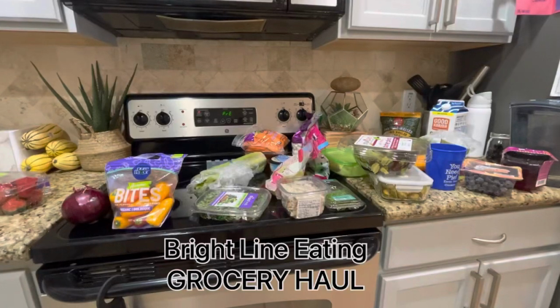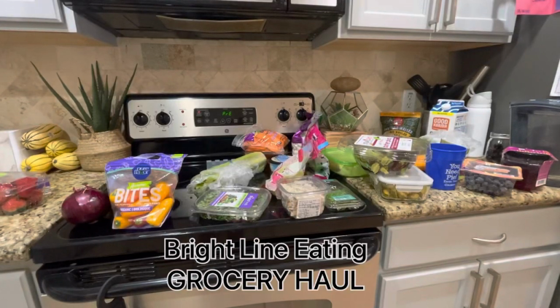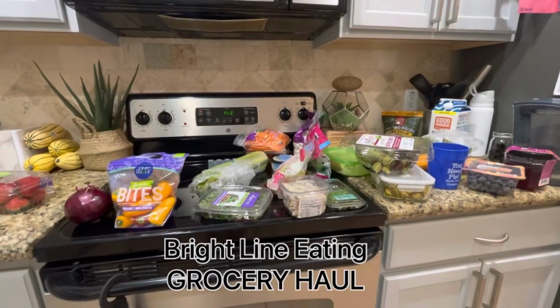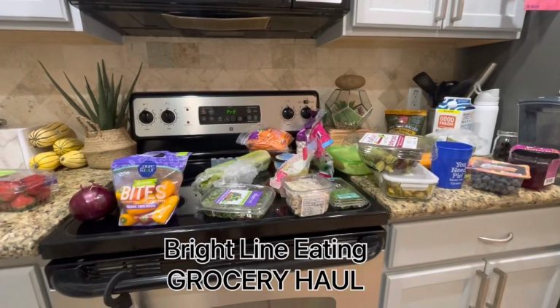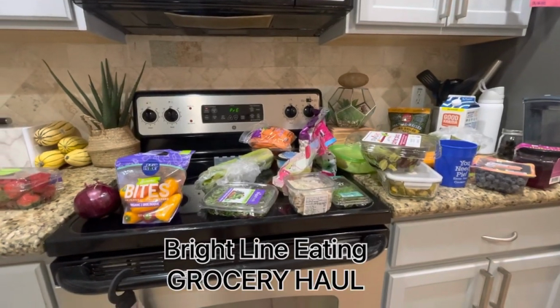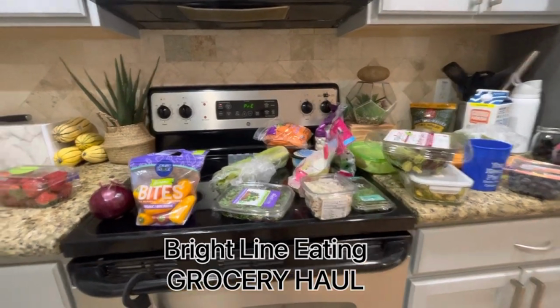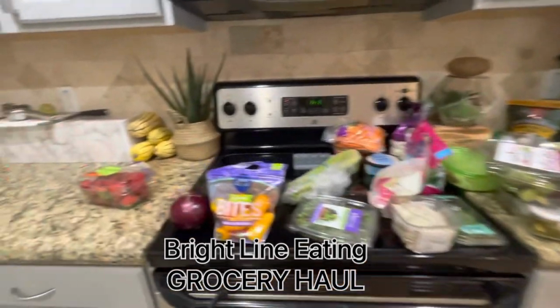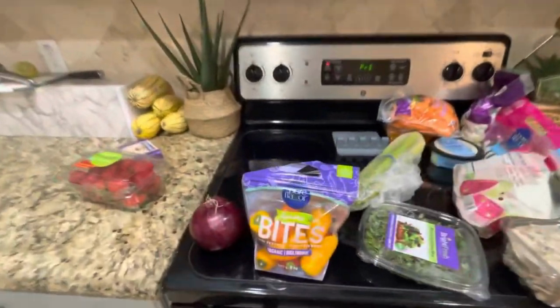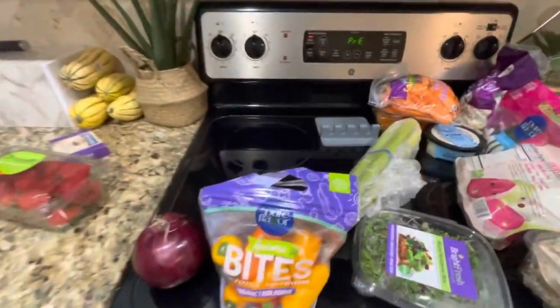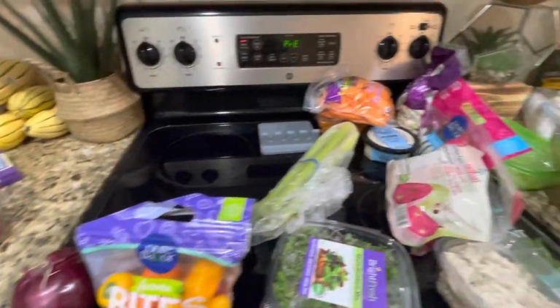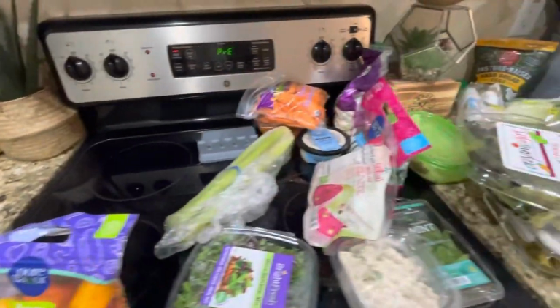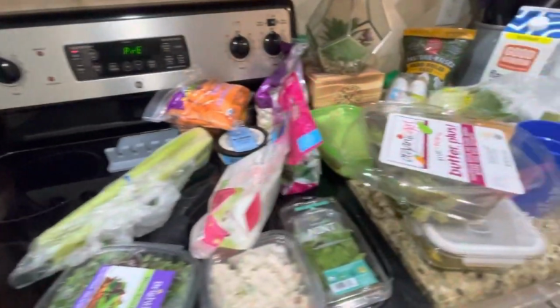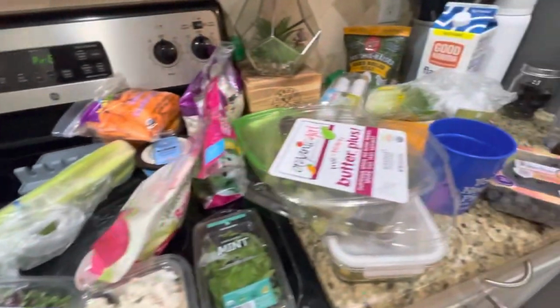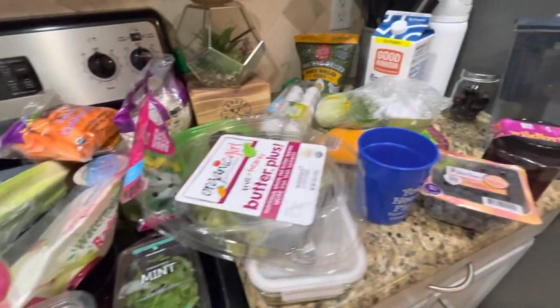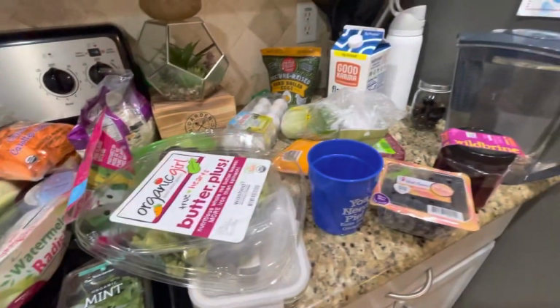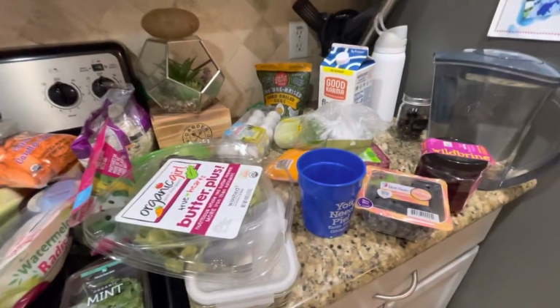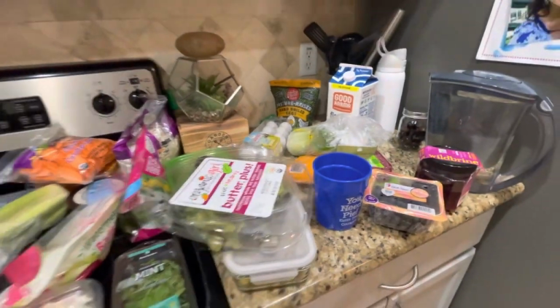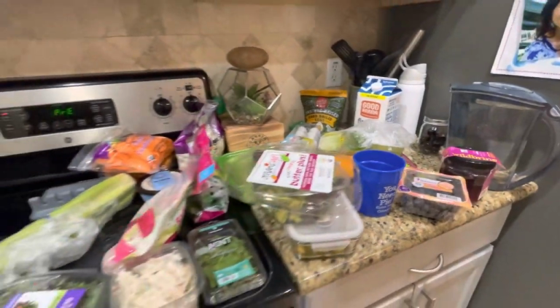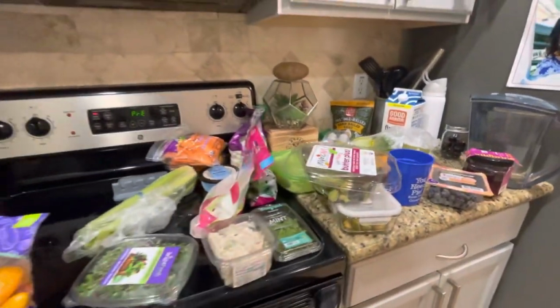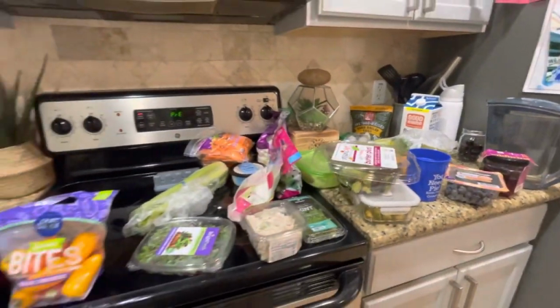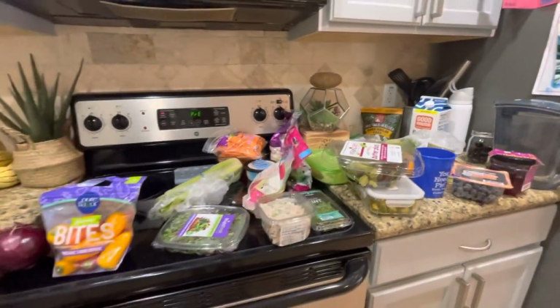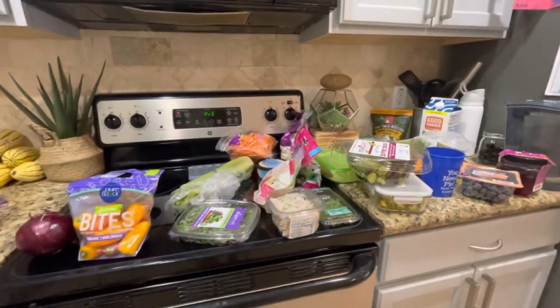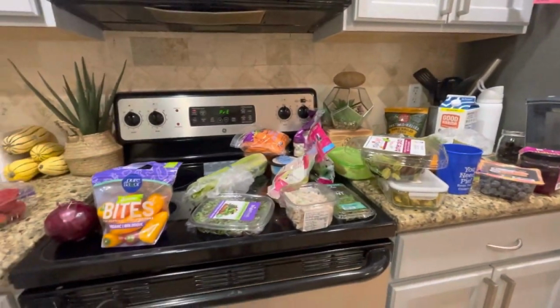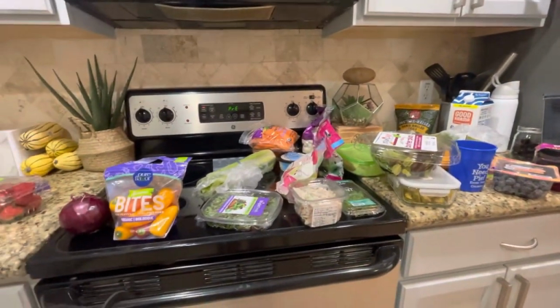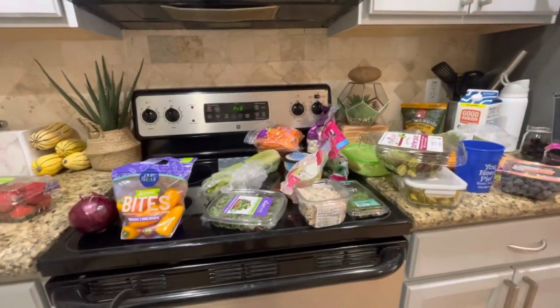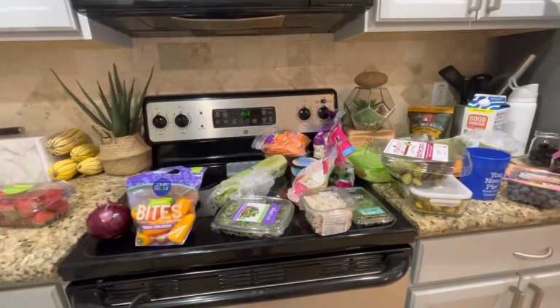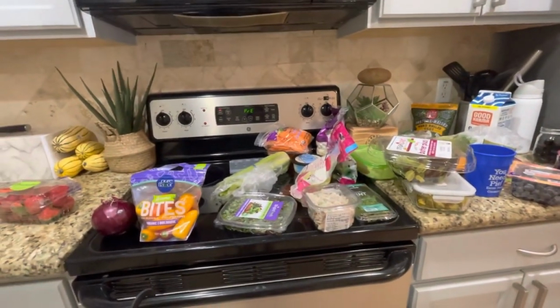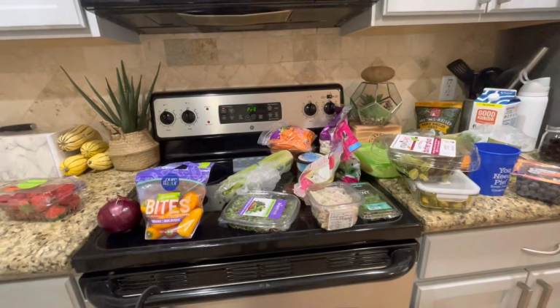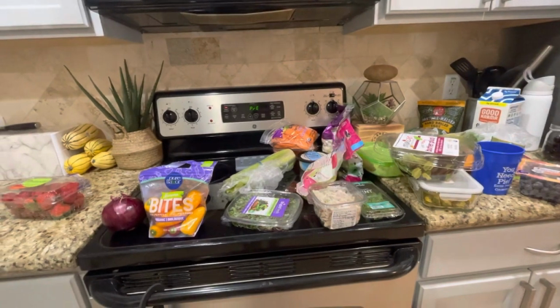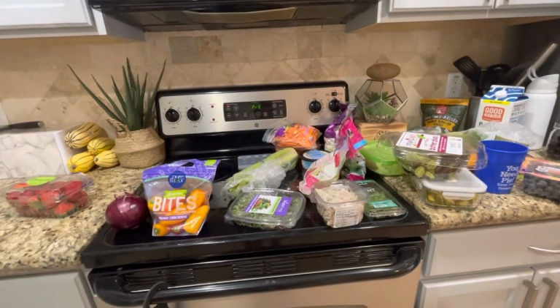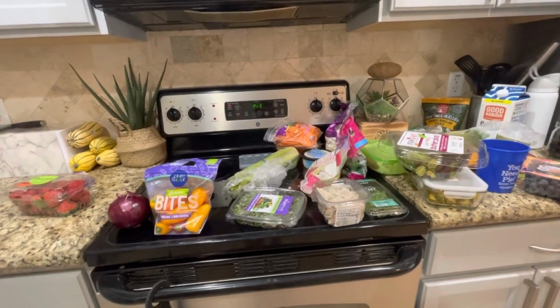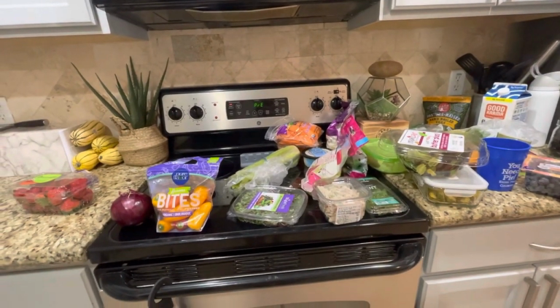Today I'm going to show you all of the stuff that I did in my grocery haul from Sprouts. So let's dive right into all the things I bought from my Brightline Eating food plan.